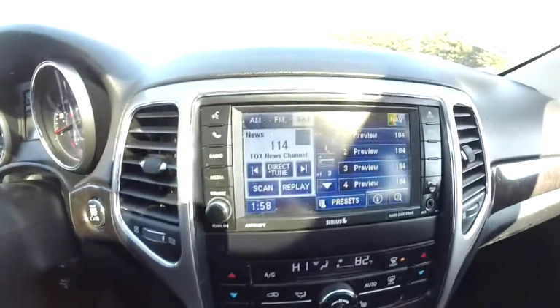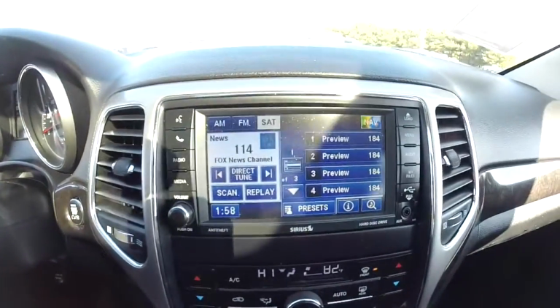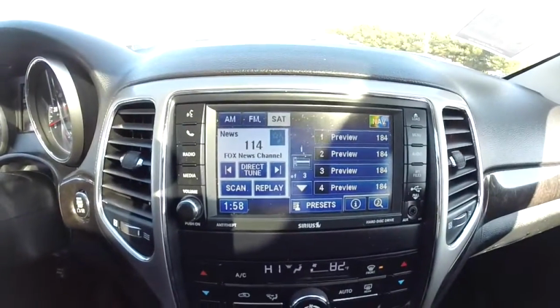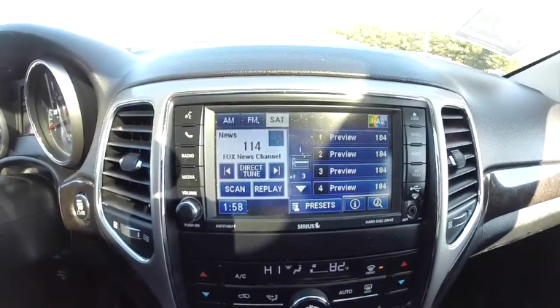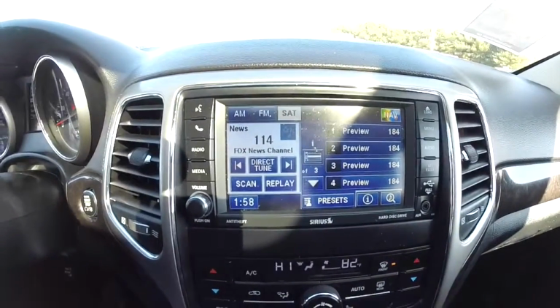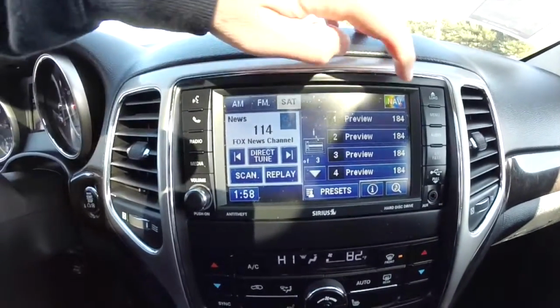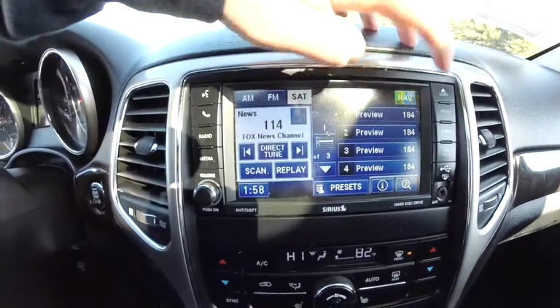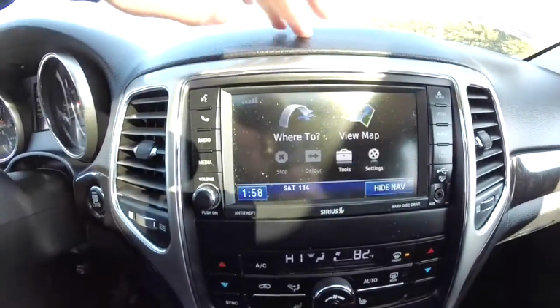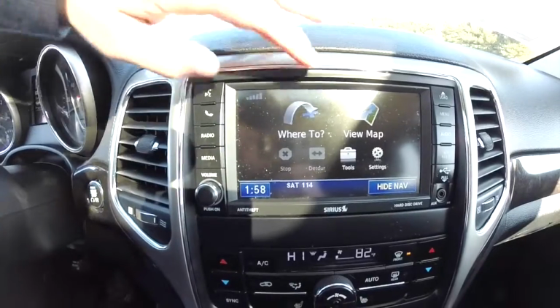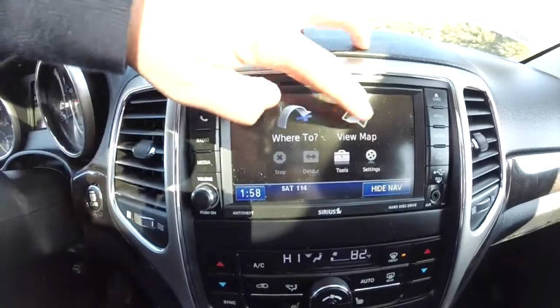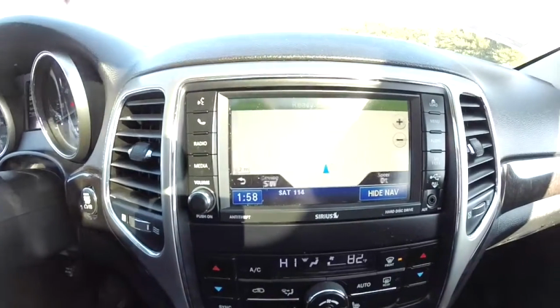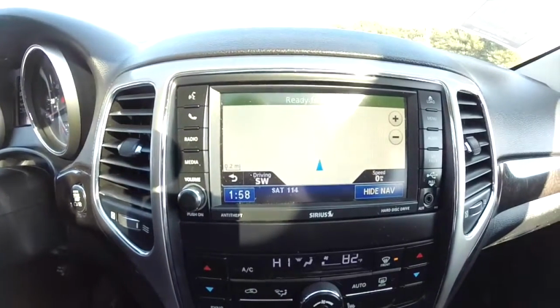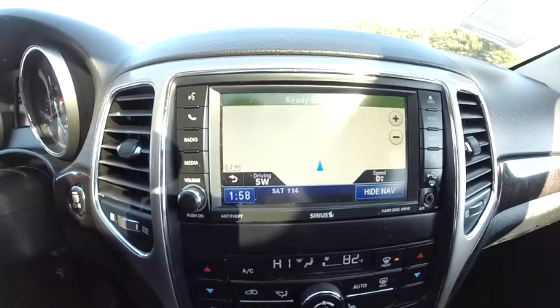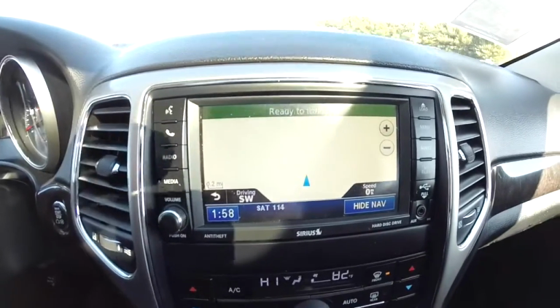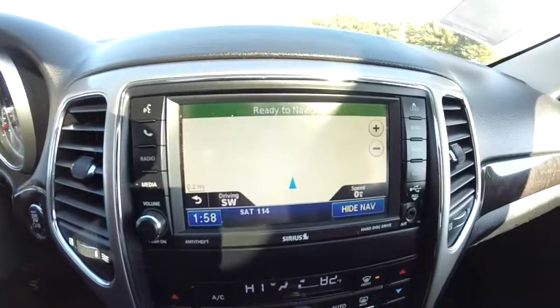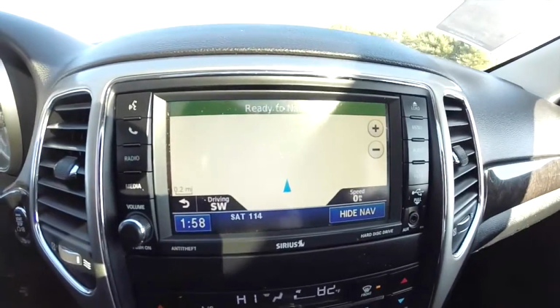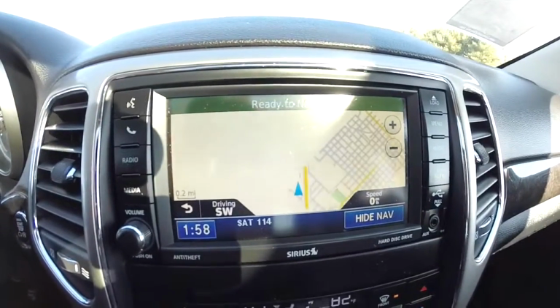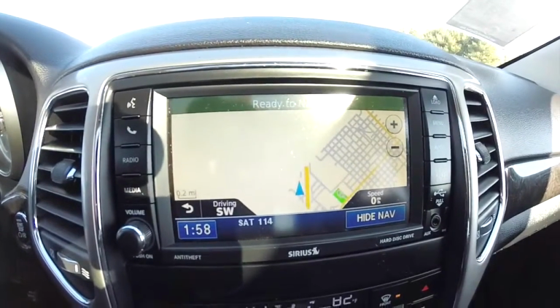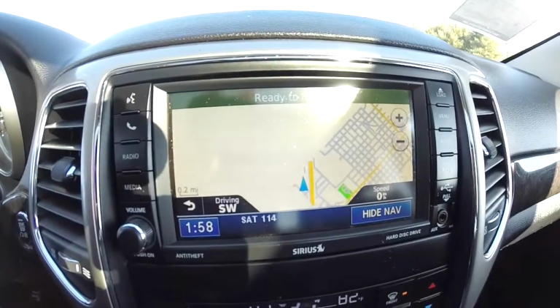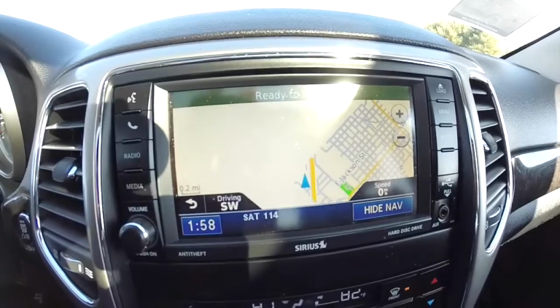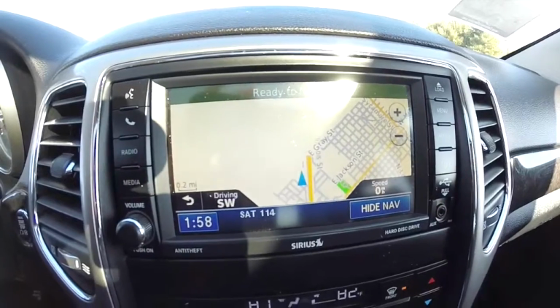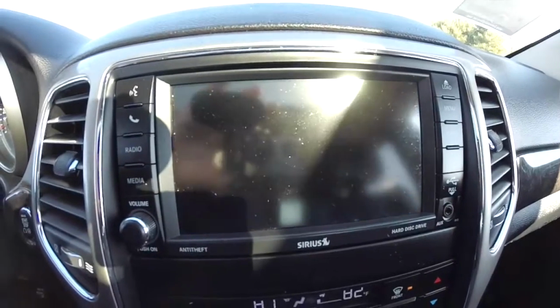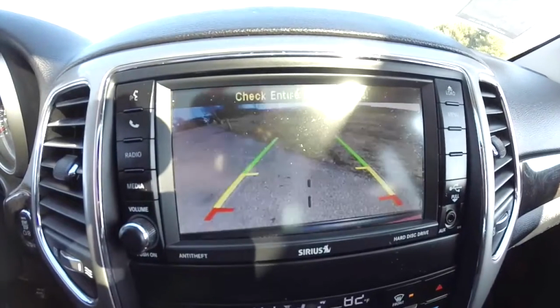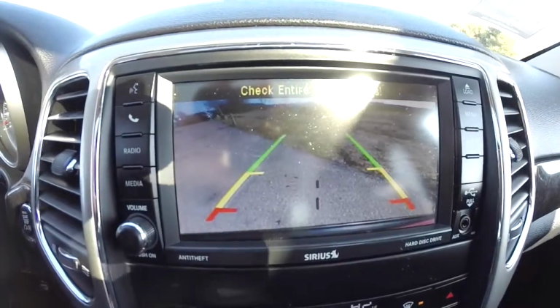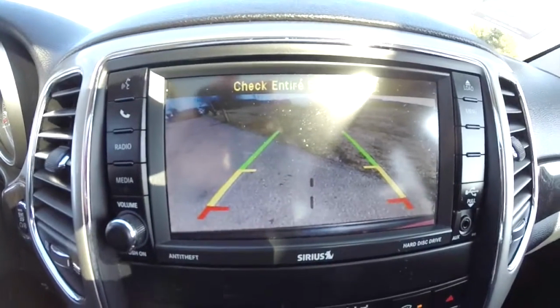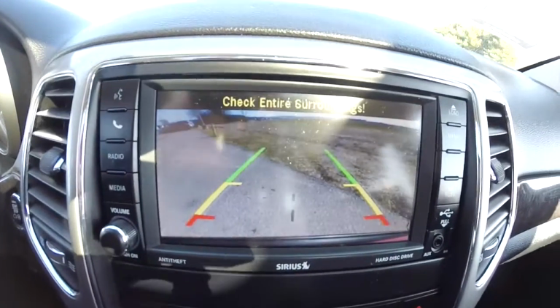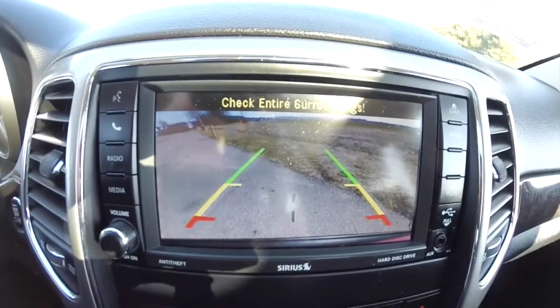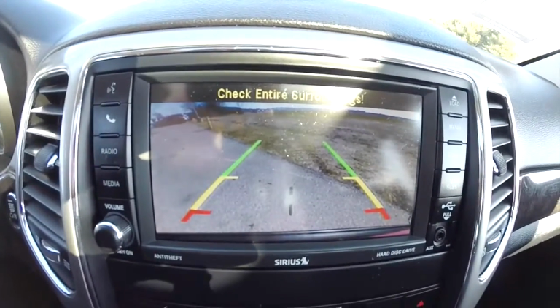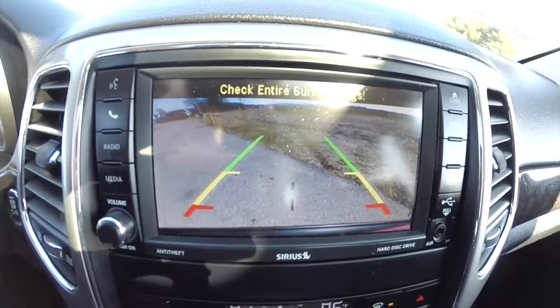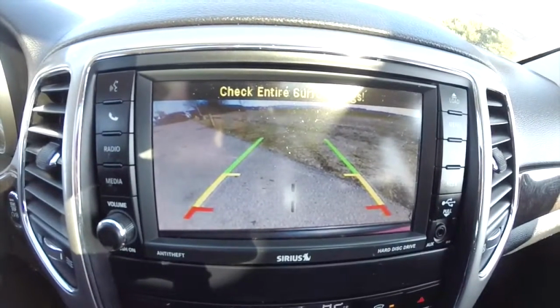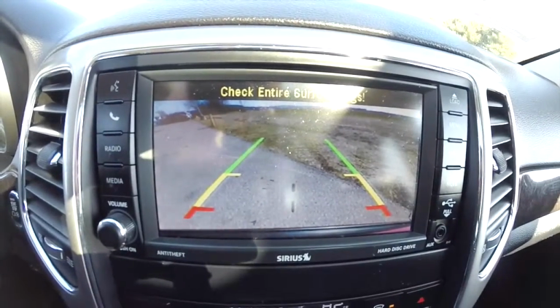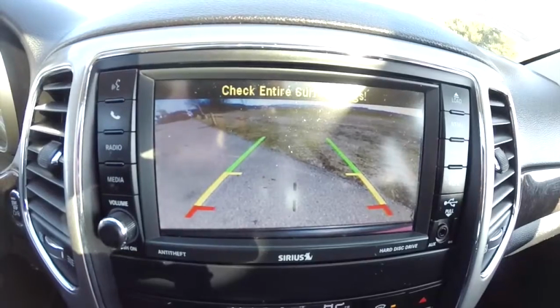Uconnect 430N with the navigation system — it is Garmin-based. Quick look at the ParkView backup camera with the guidance lines on it.